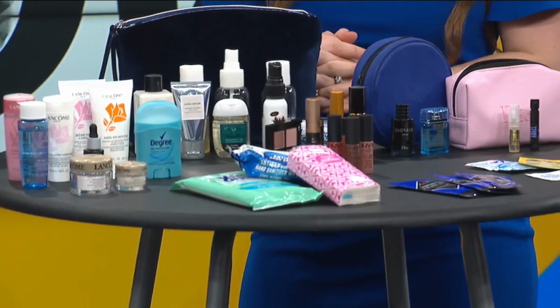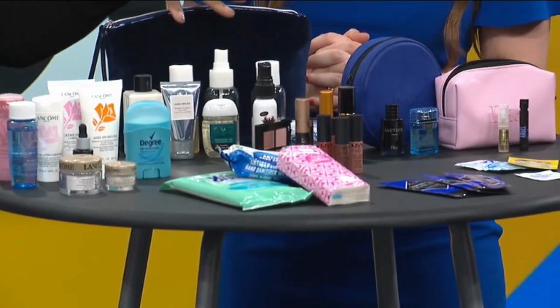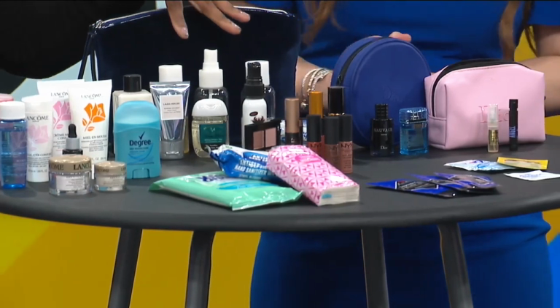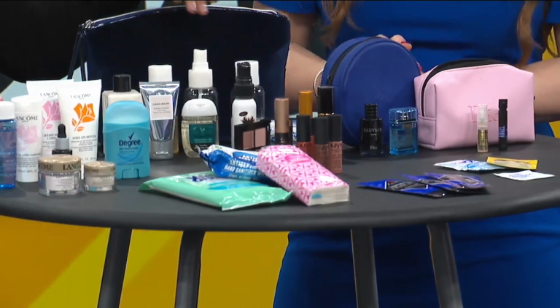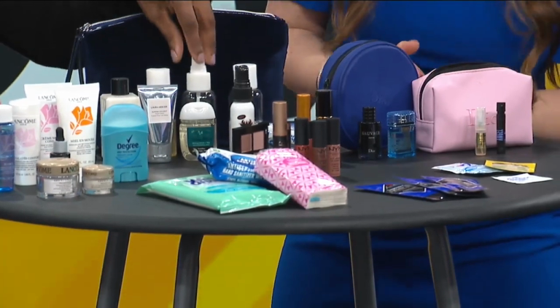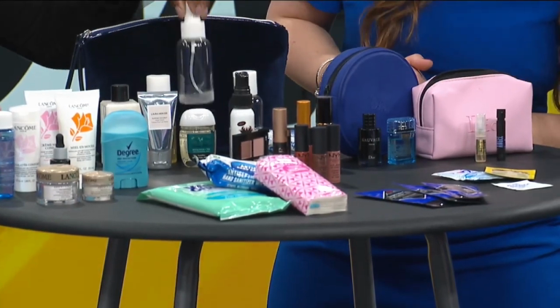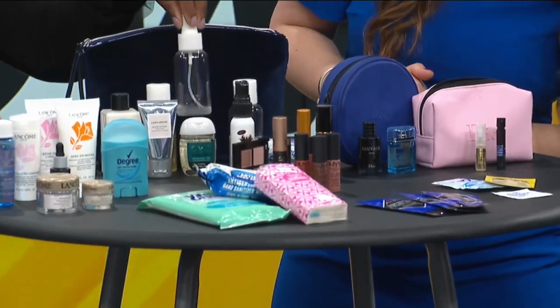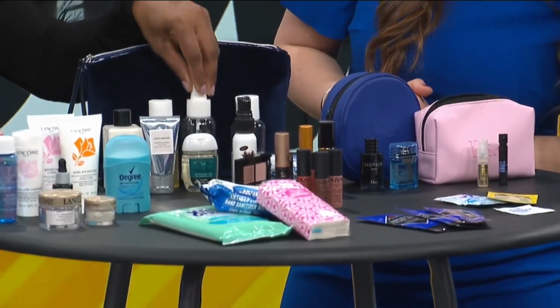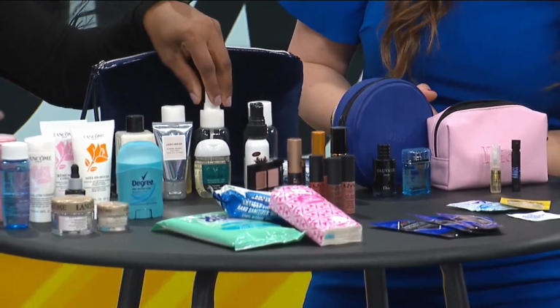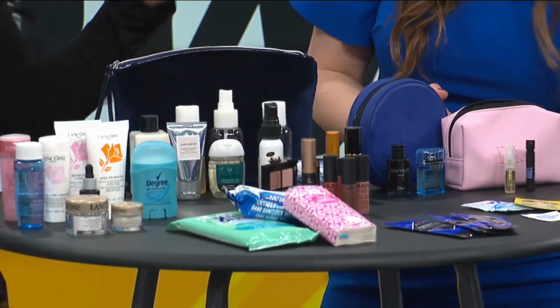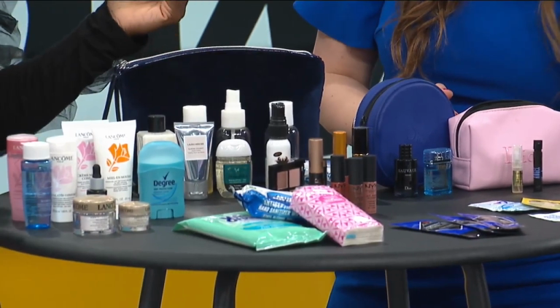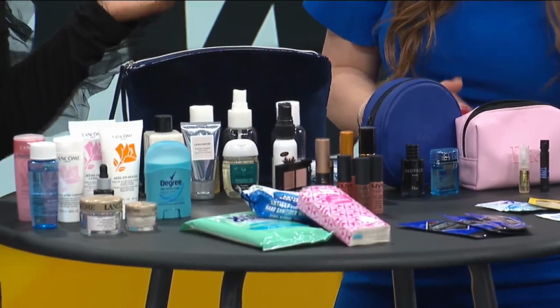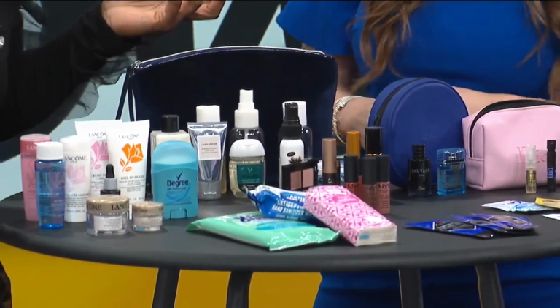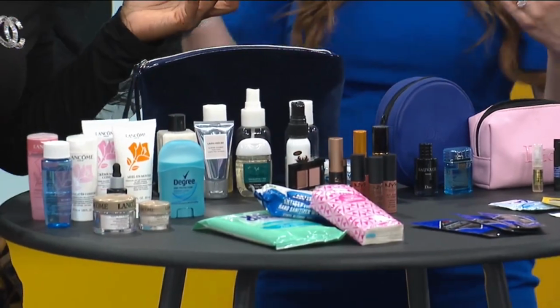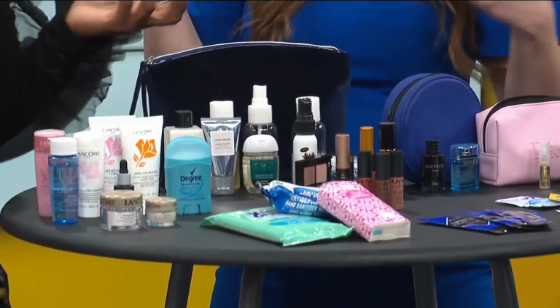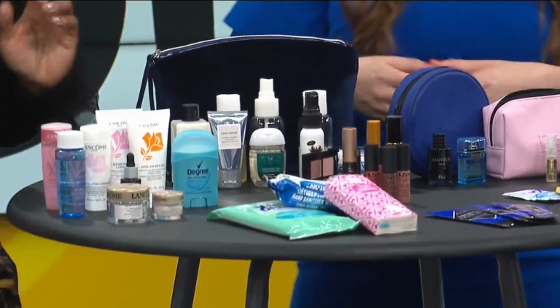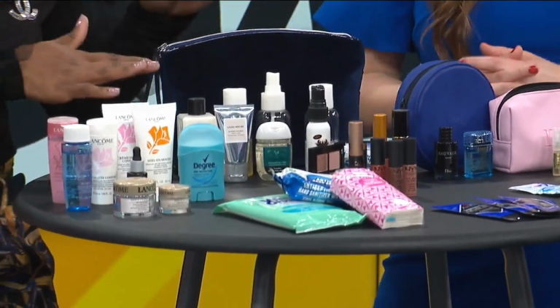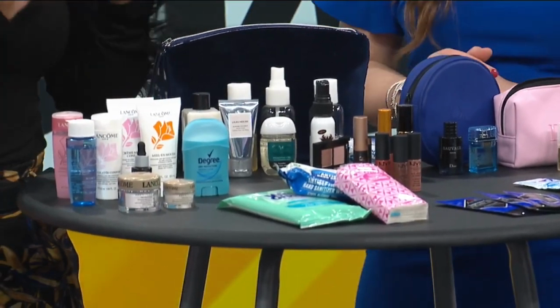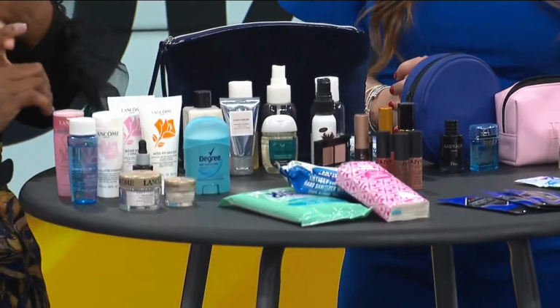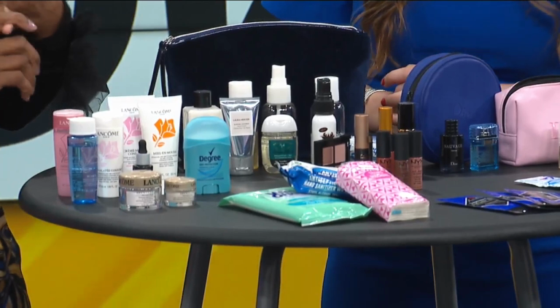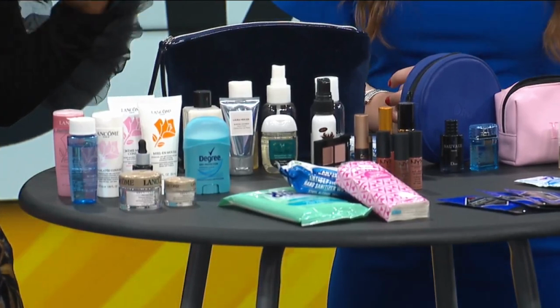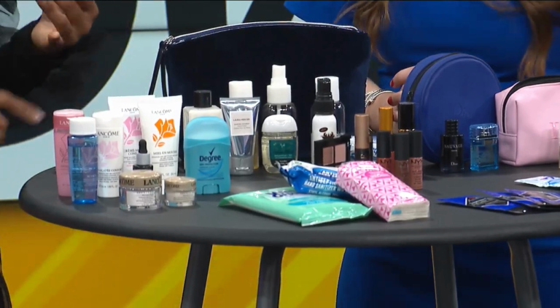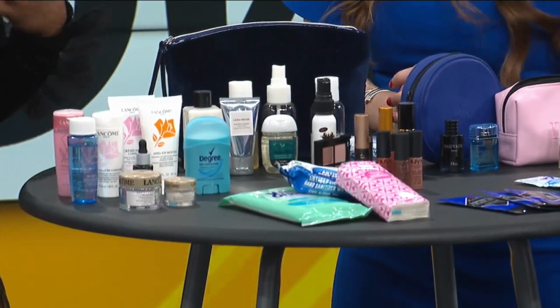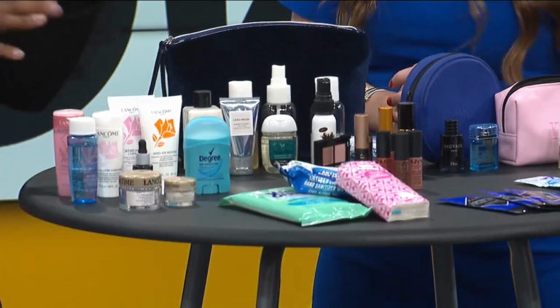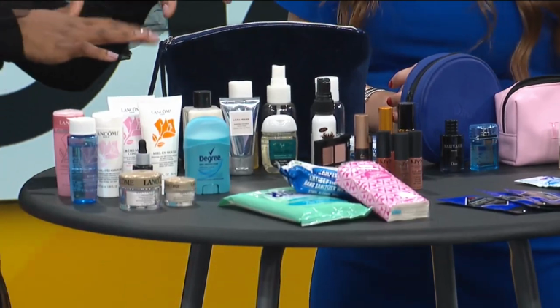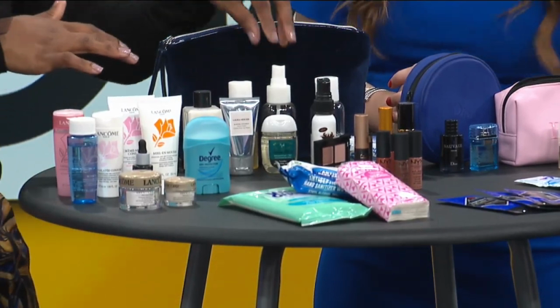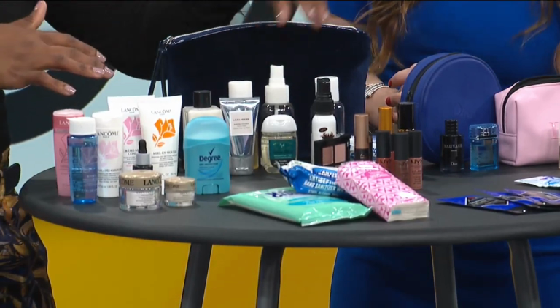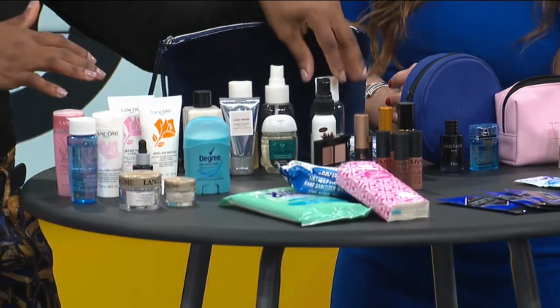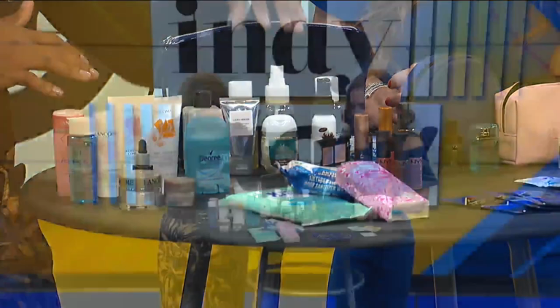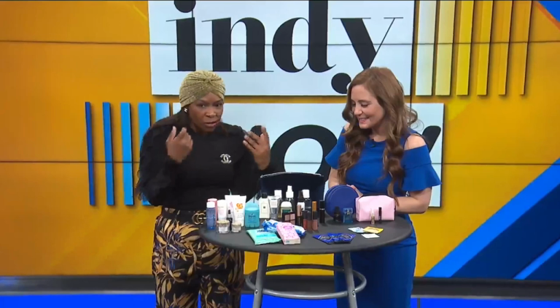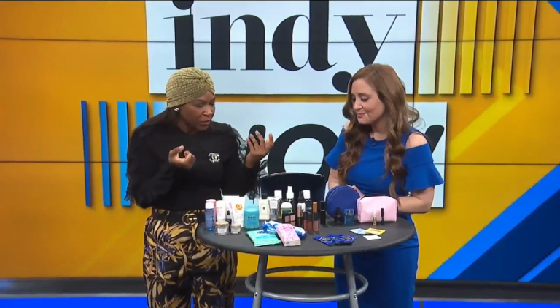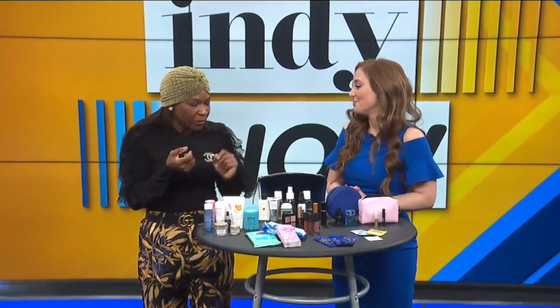A lot of the times too at Dollar Tree you can find some of these spray bottles. The whole pack is only a dollar. You can put things like your shampoo or conditioner, and a lot of different things in these spray bottles — even alcohol spray if you need something.